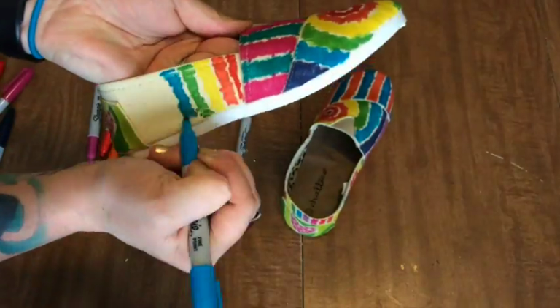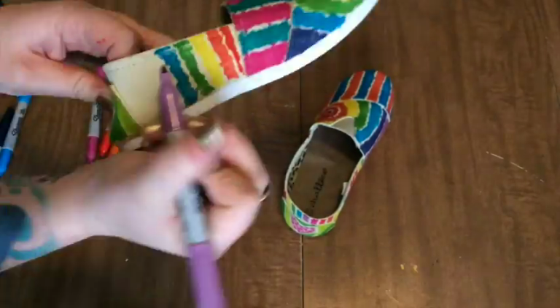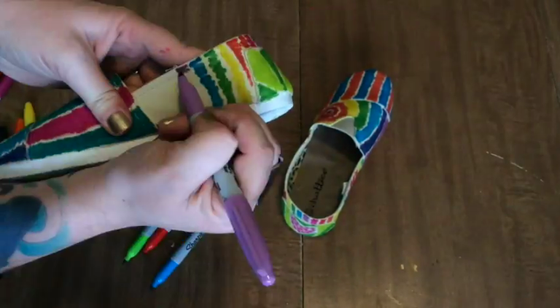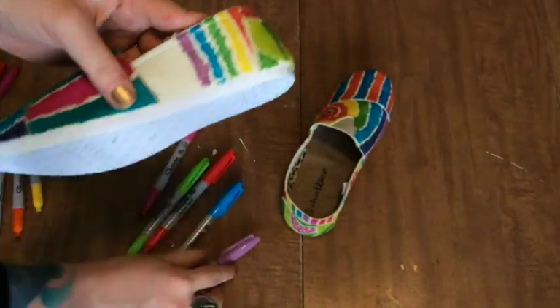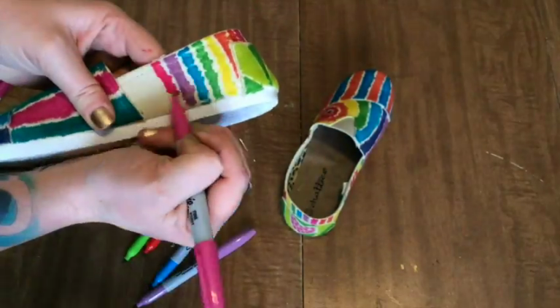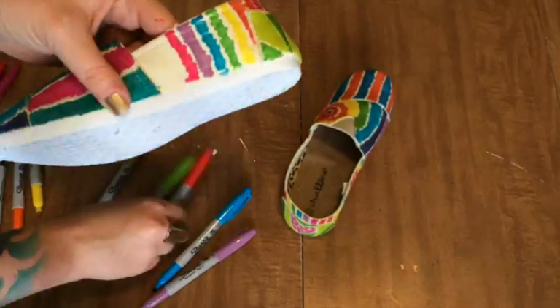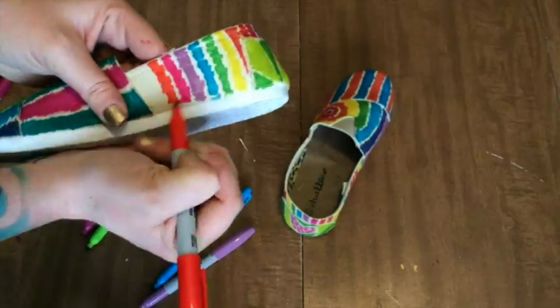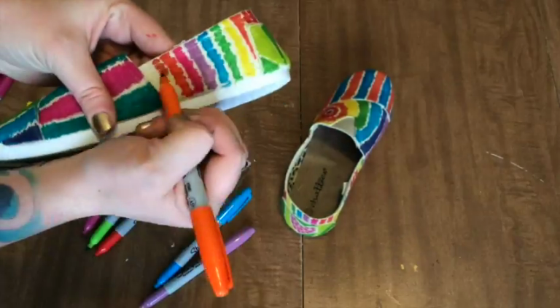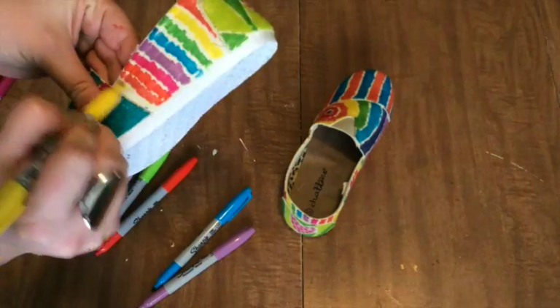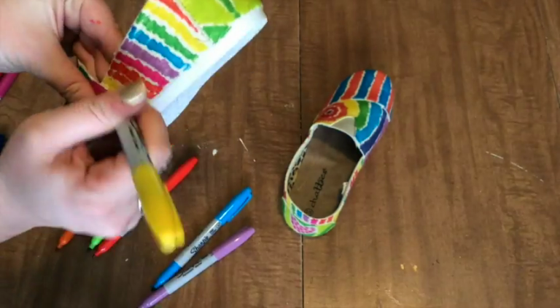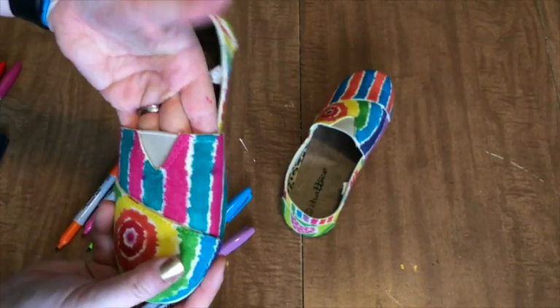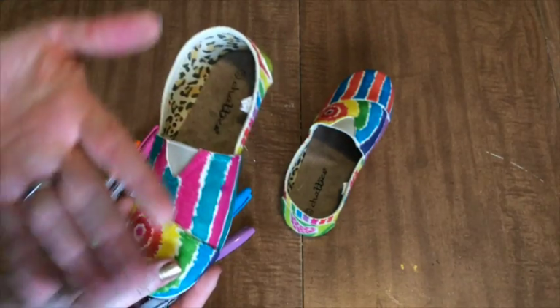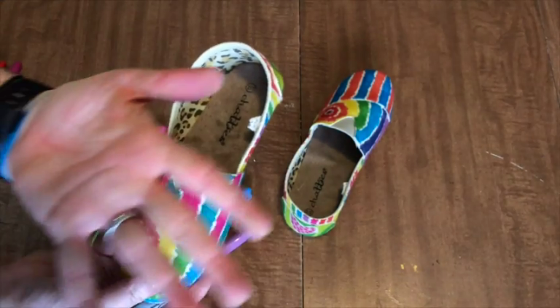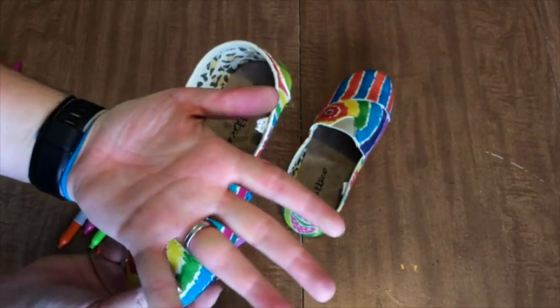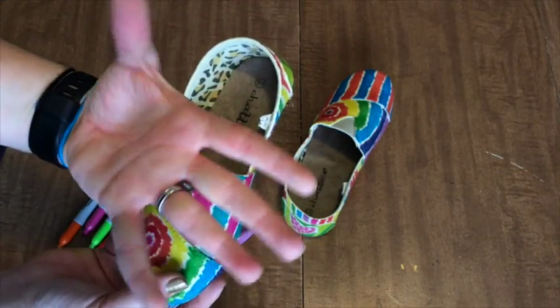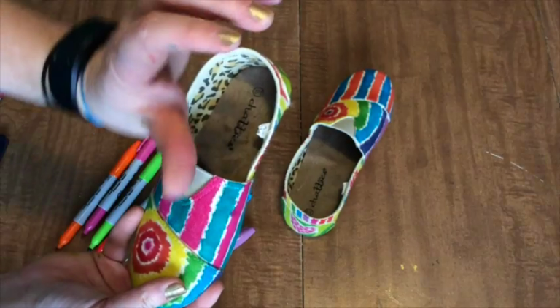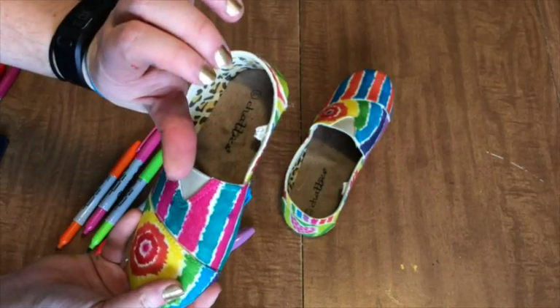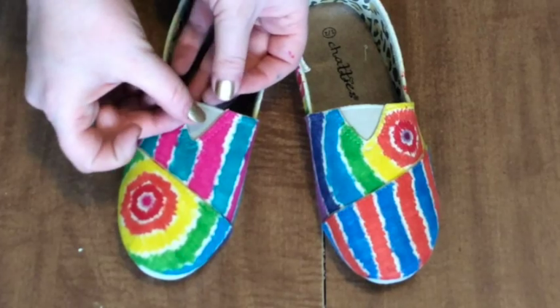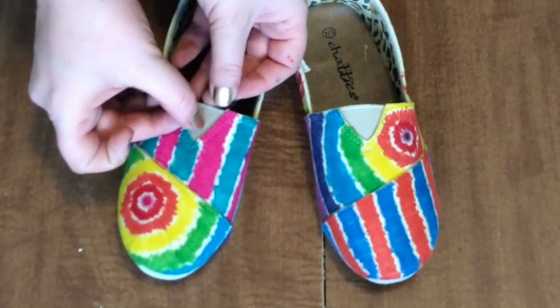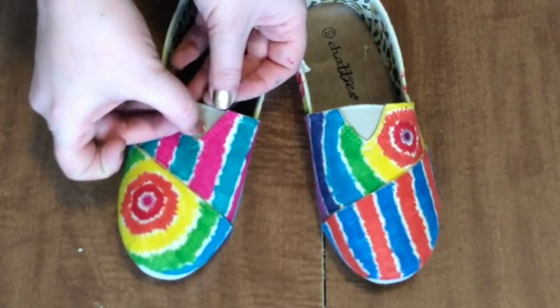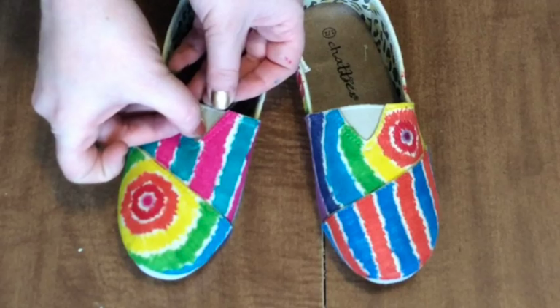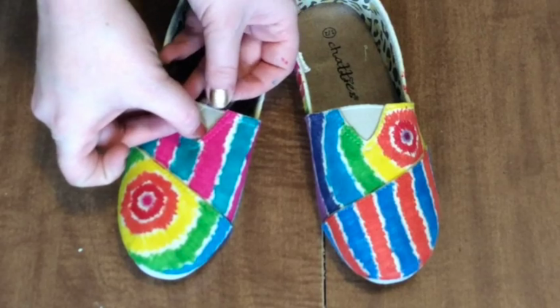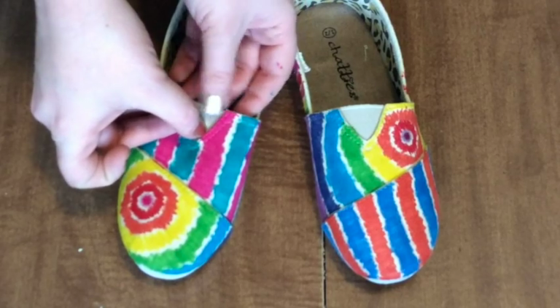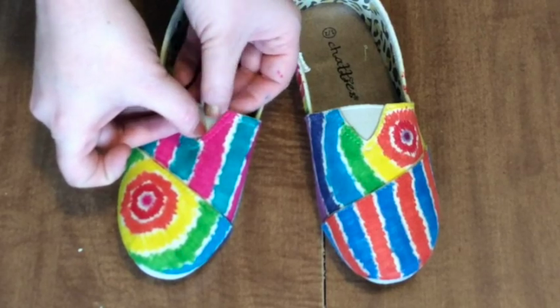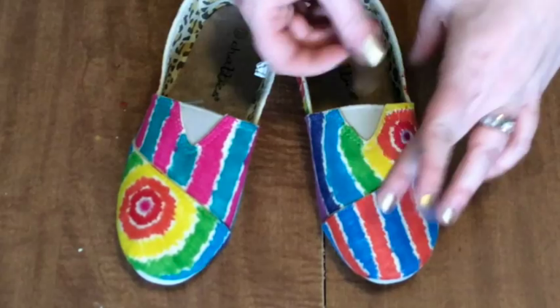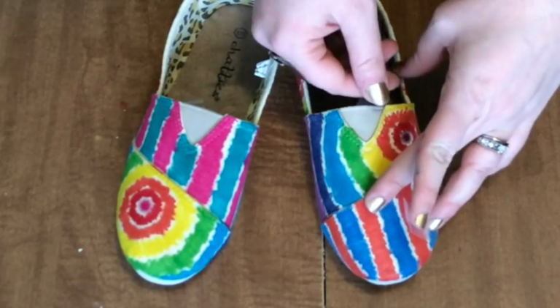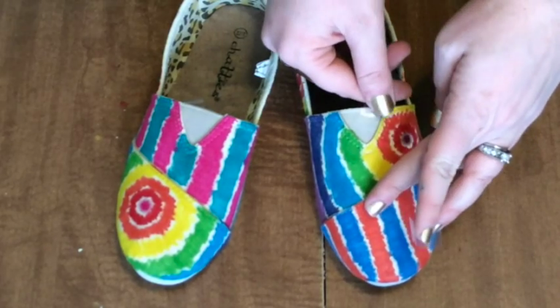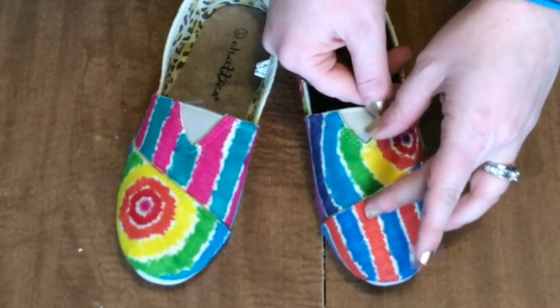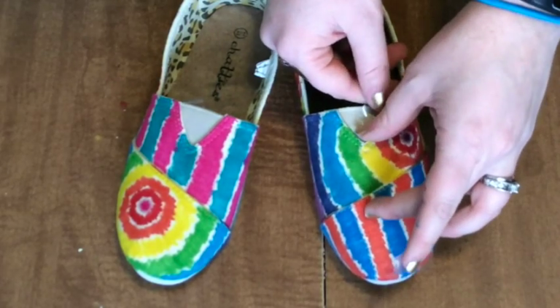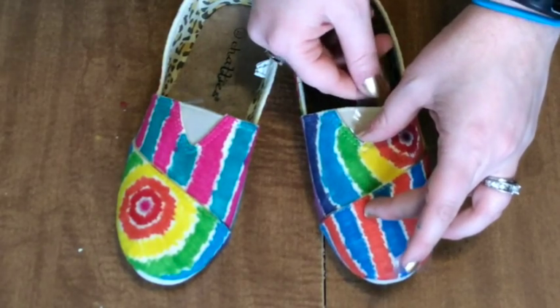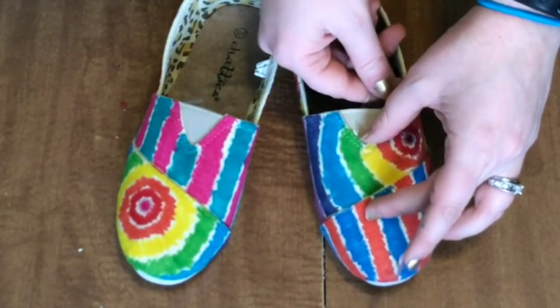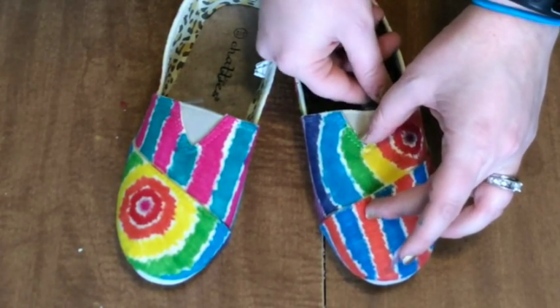Don't worry about touching a part of the shoe that has a ton of color on it — your hands are safe. For now. When you're done, if you want, you can cover any areas that you don't want color on with tape. Just skip this step if you're not too worried about it.